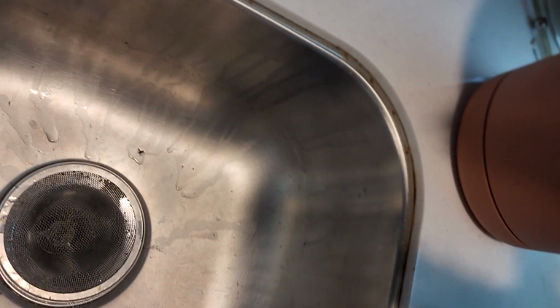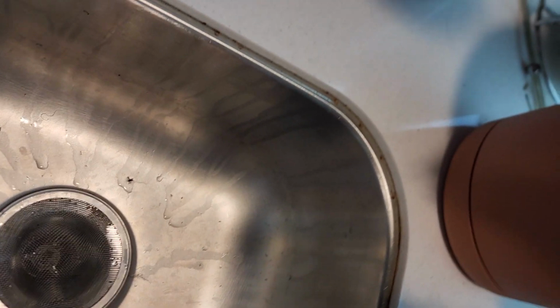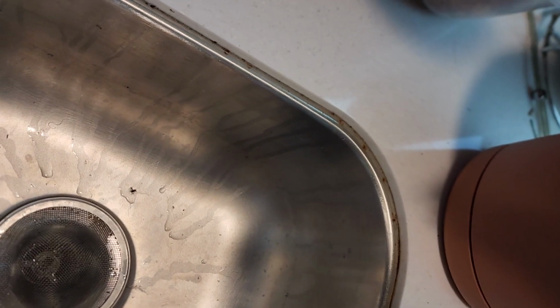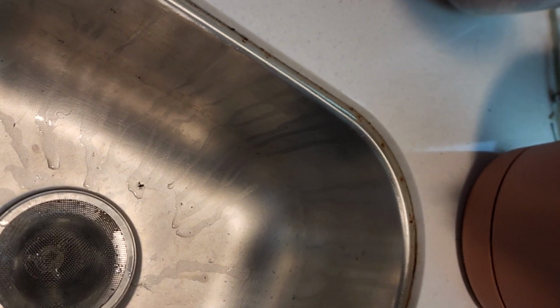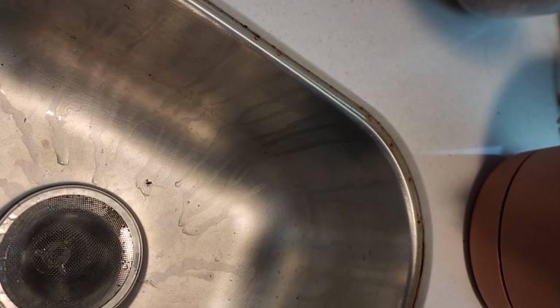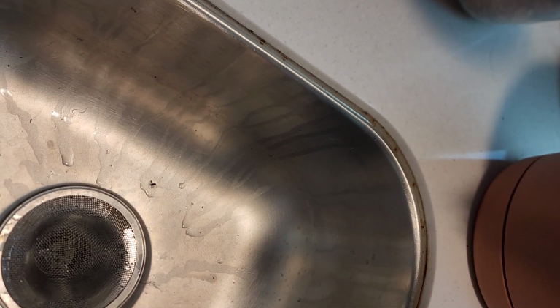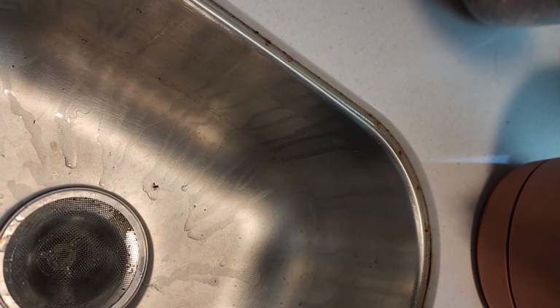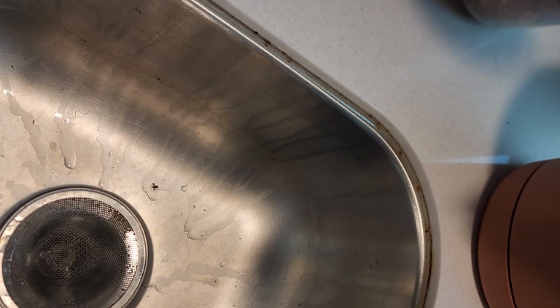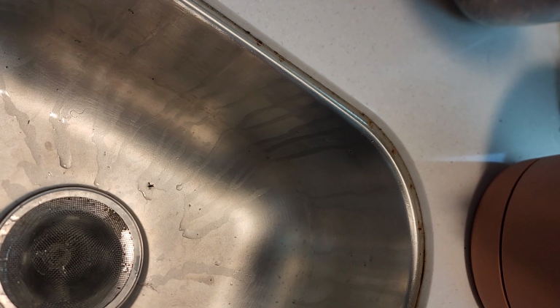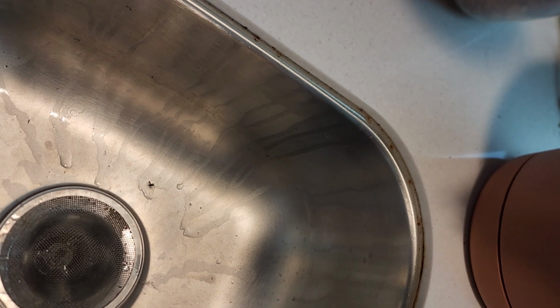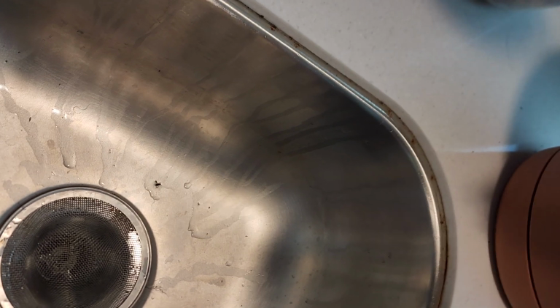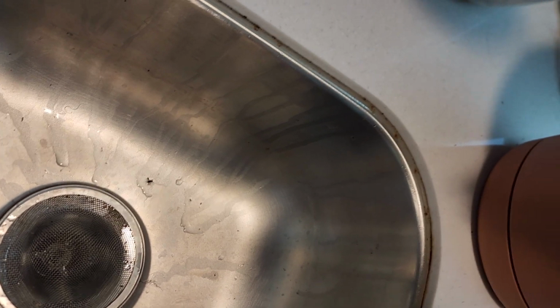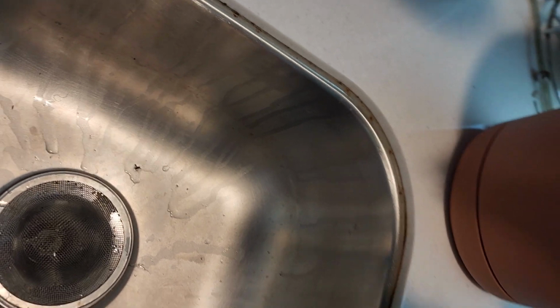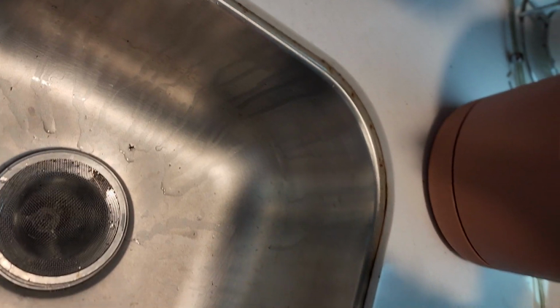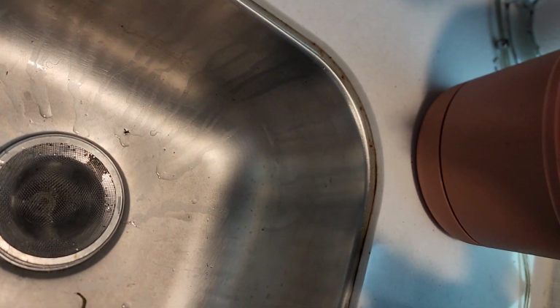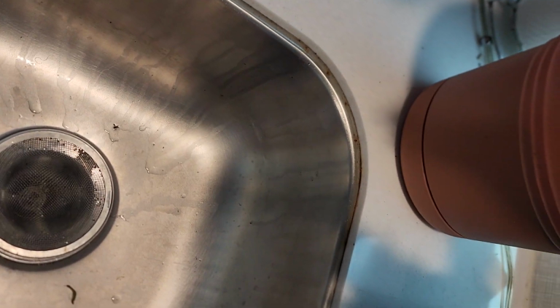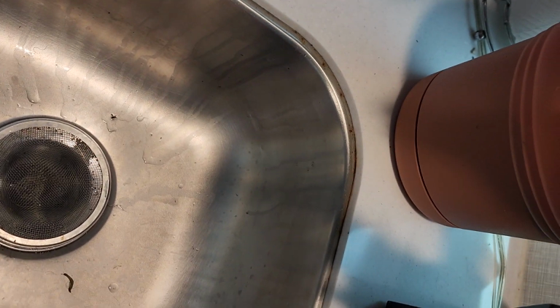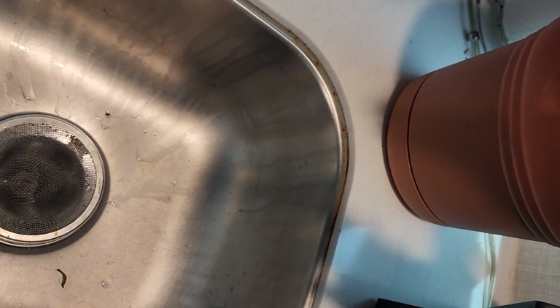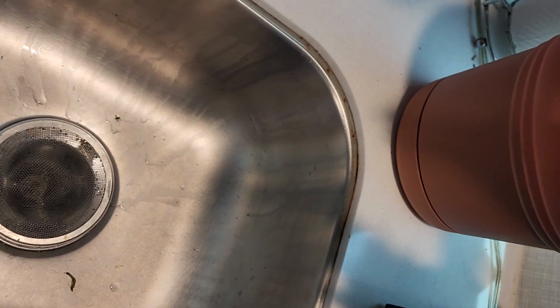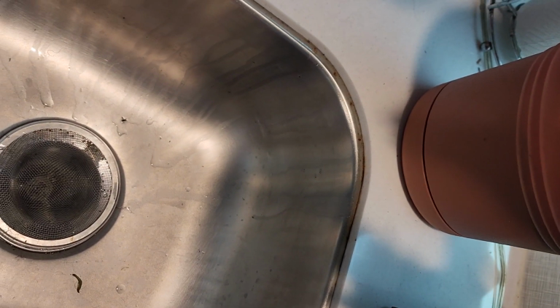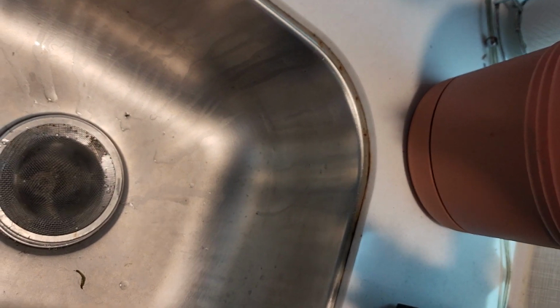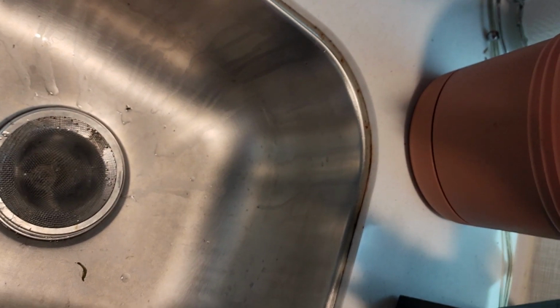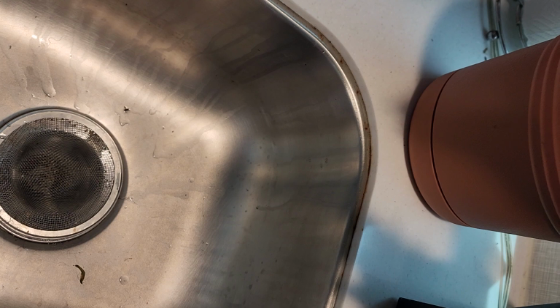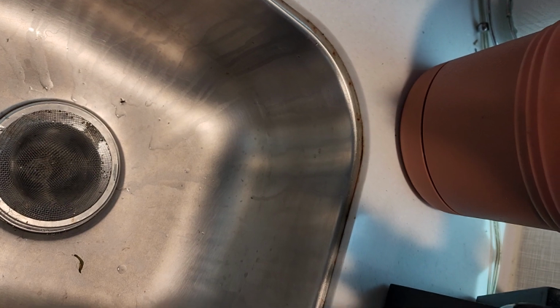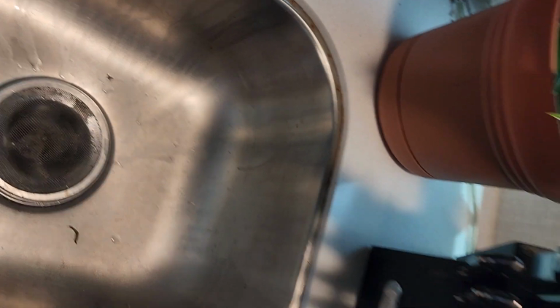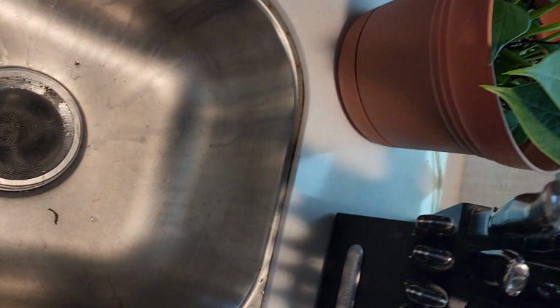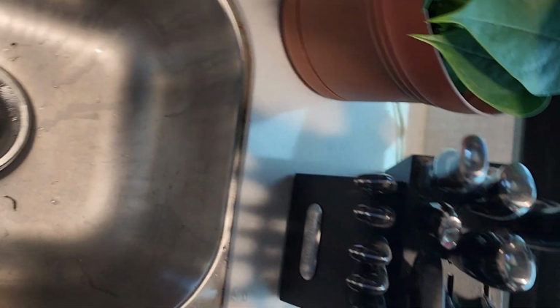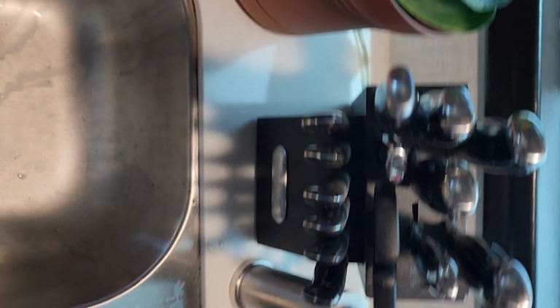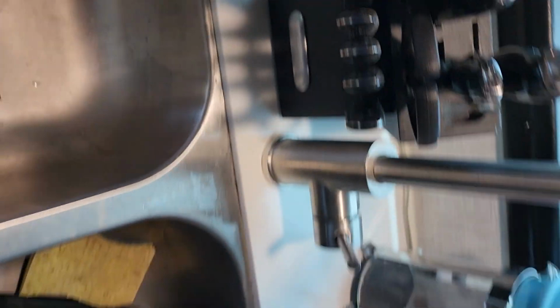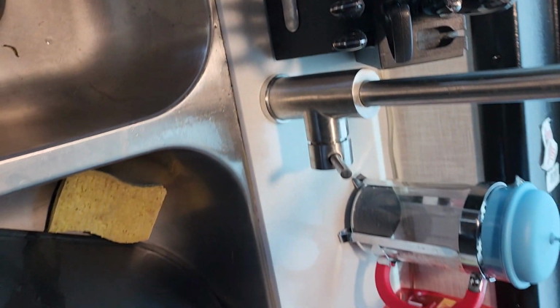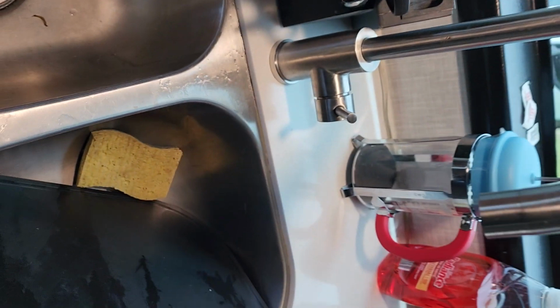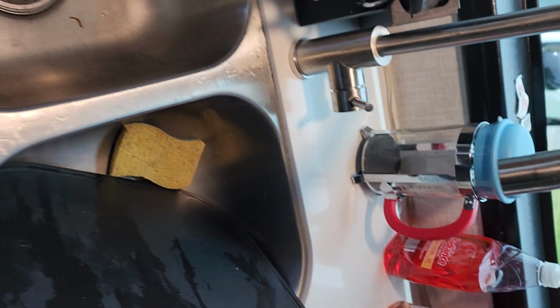The black water tank is leaking. The front gray tank is leaking. The second gray tank shows full — it's not. I emptied it. And my awning arm is broken.